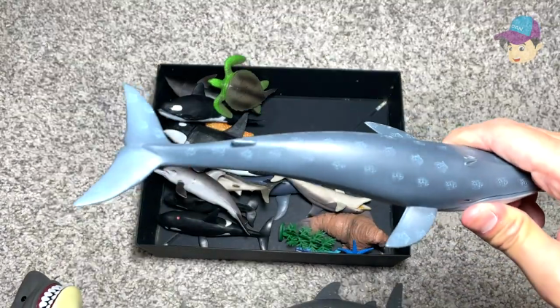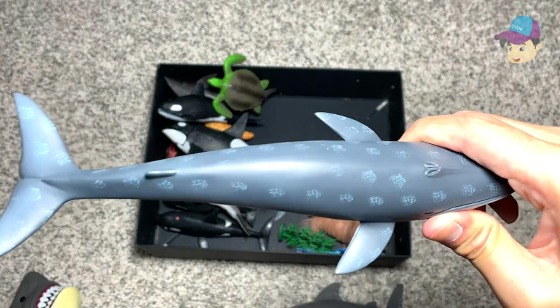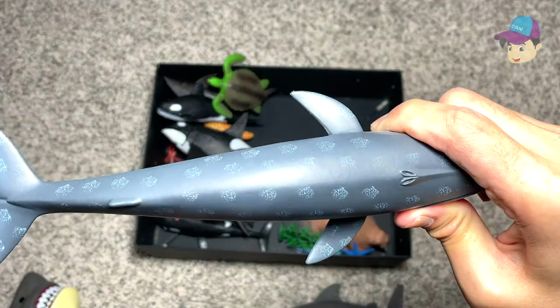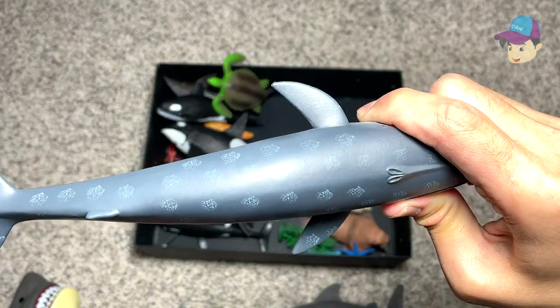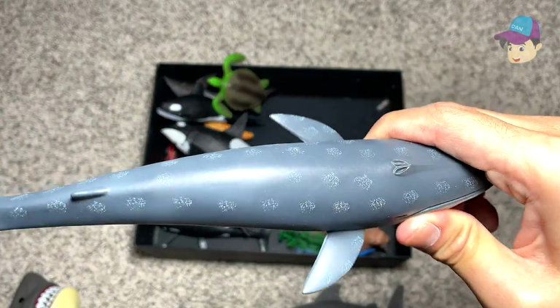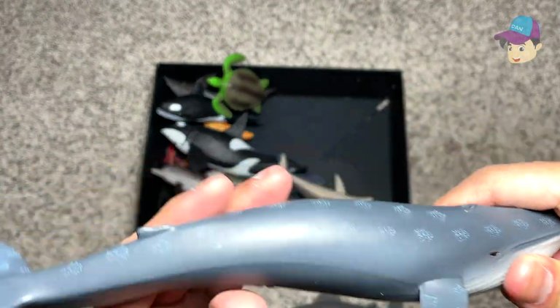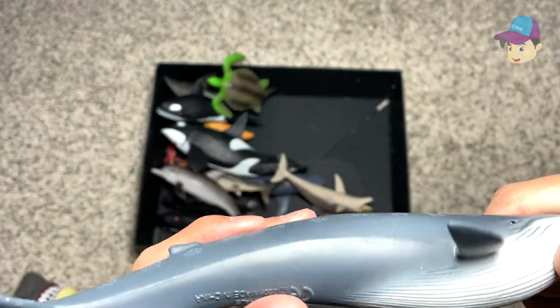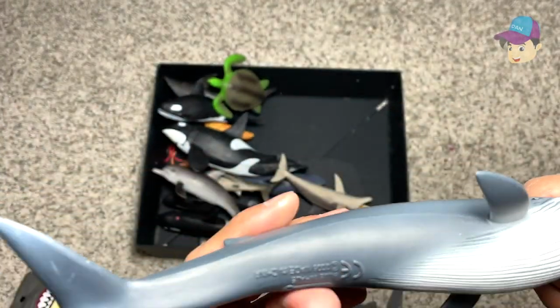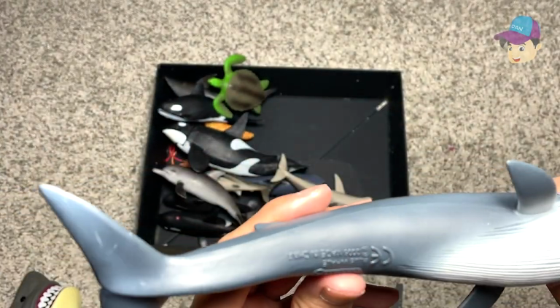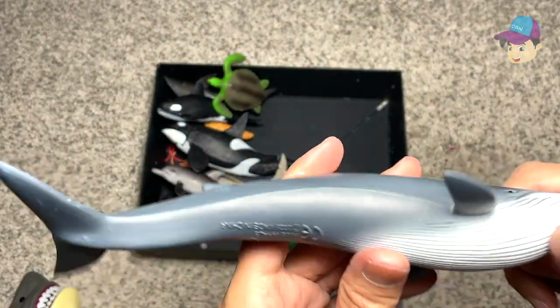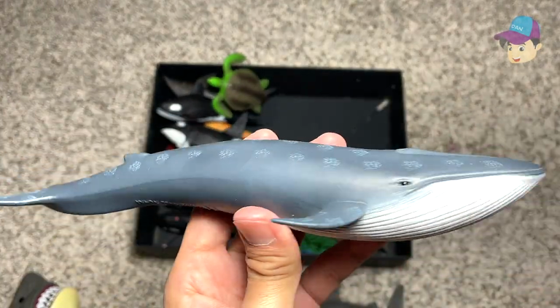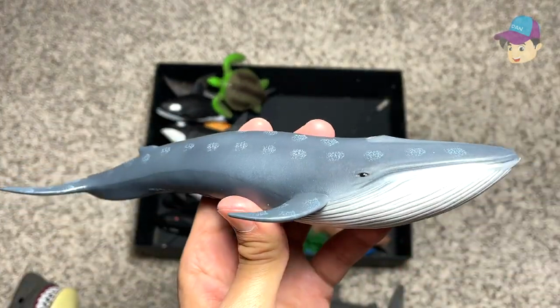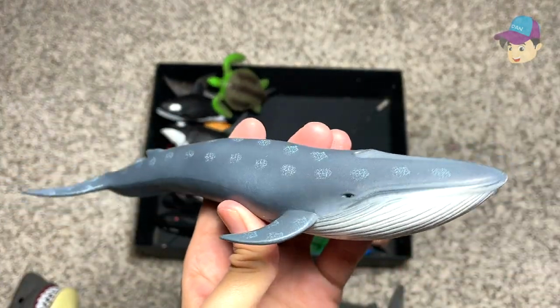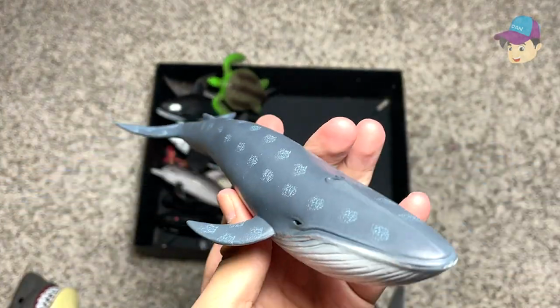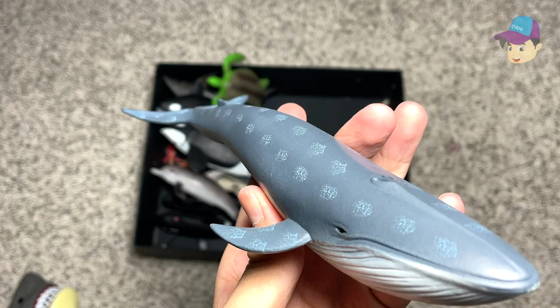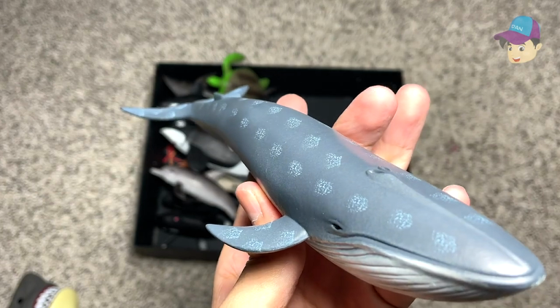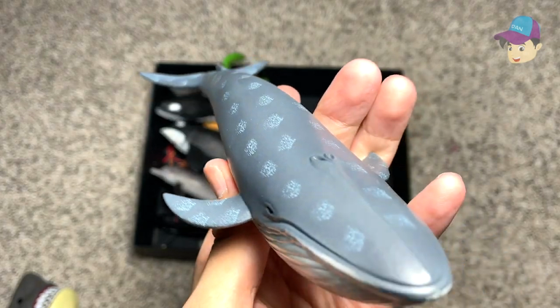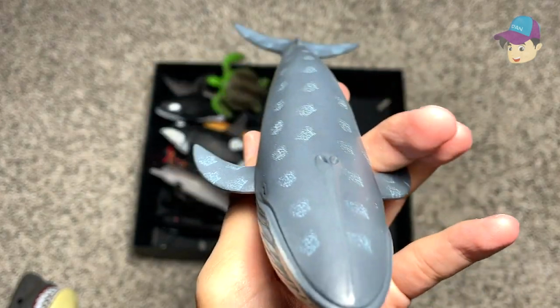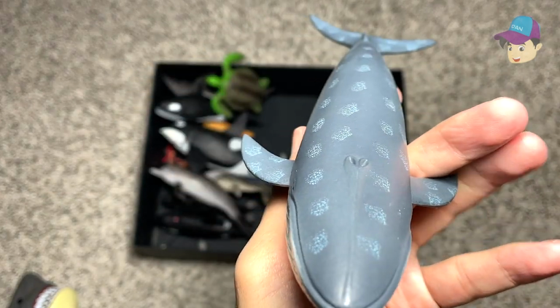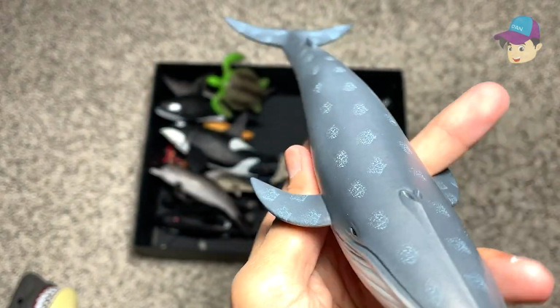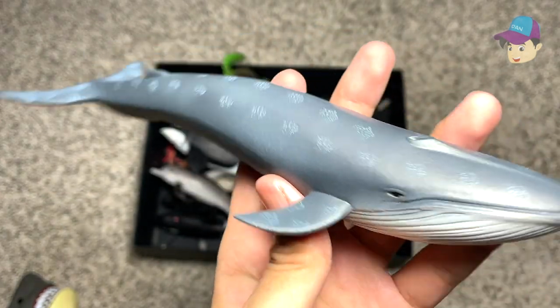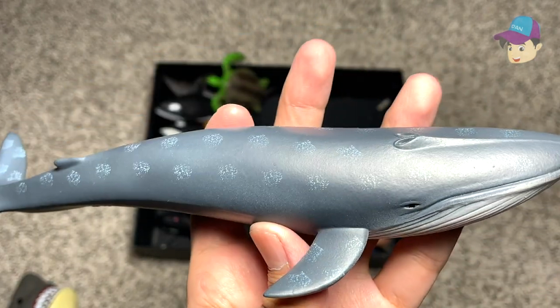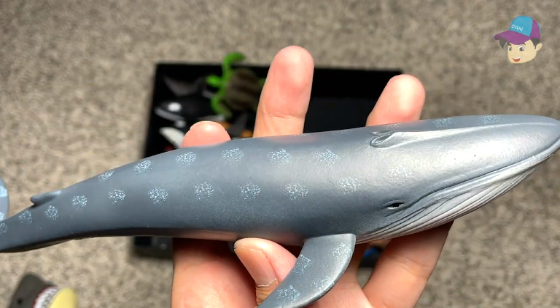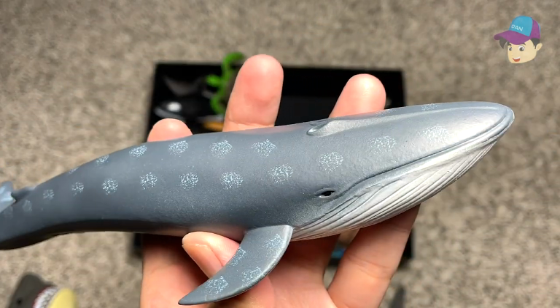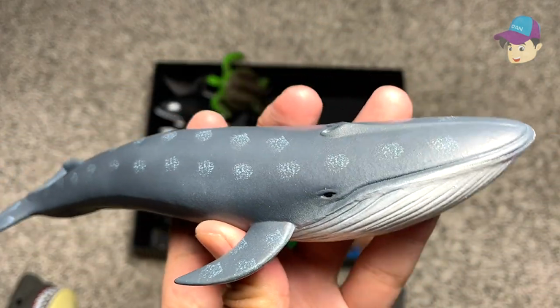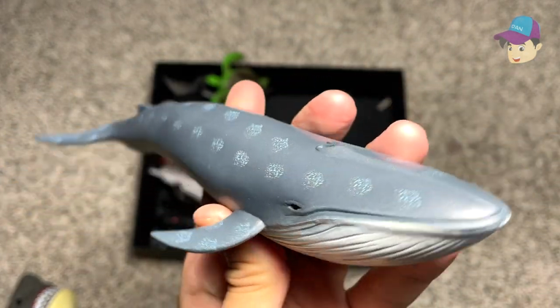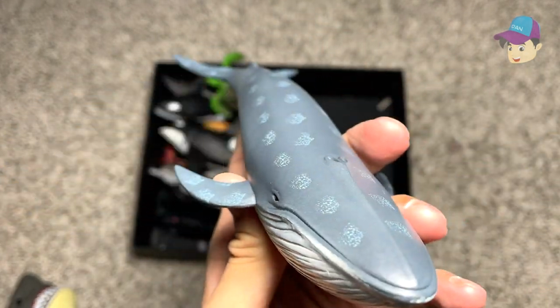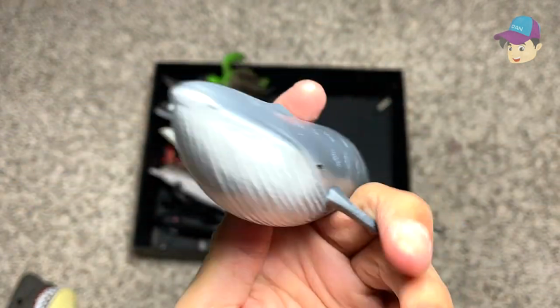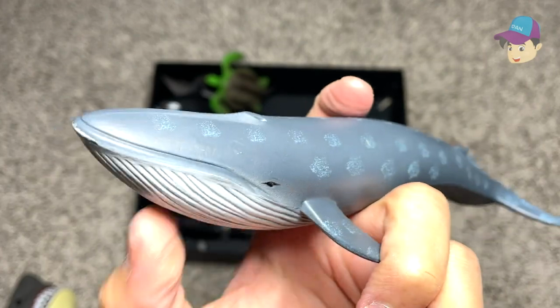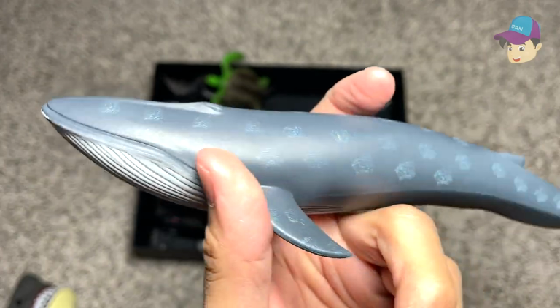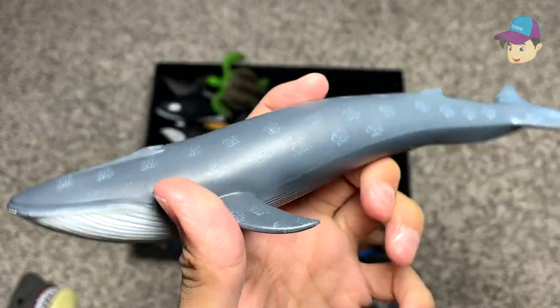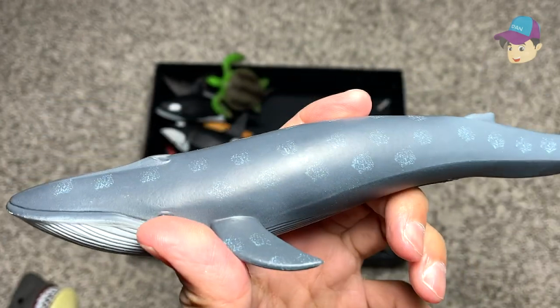Right over here we have a blue whale, which is one of the largest whales around. Whales are basically the largest mammal that you can ever find on Earth right now.